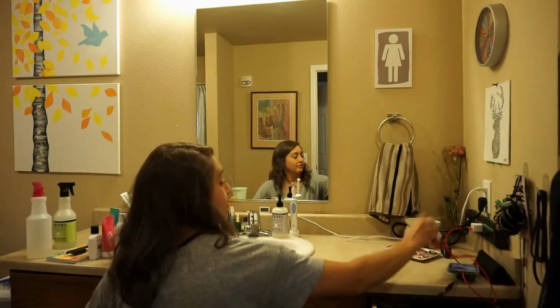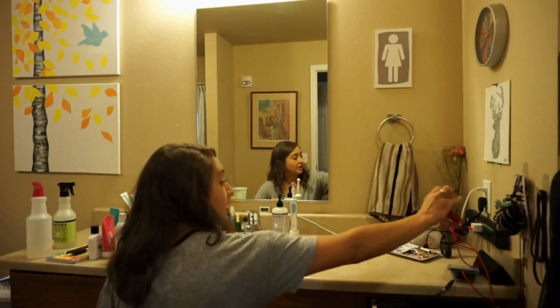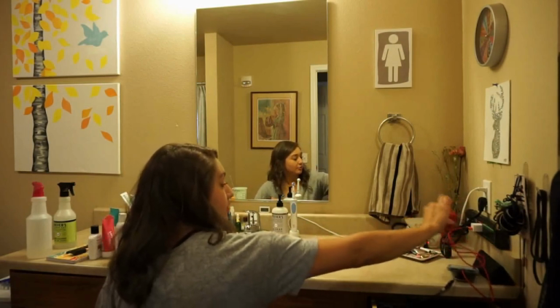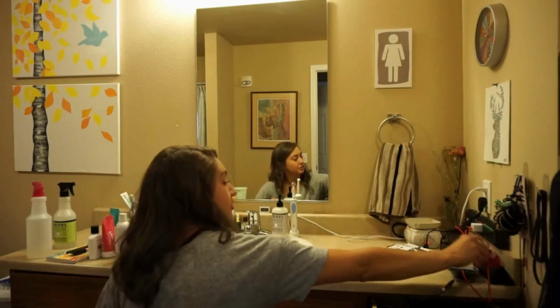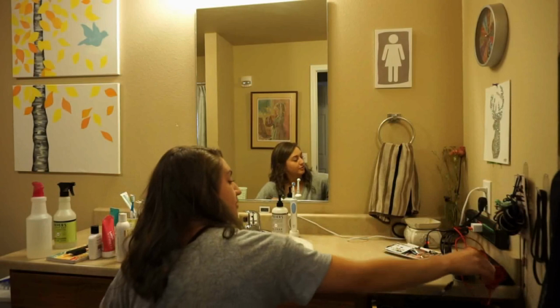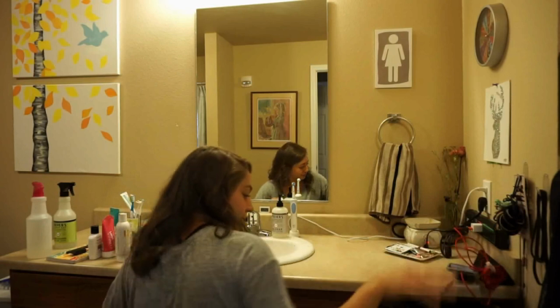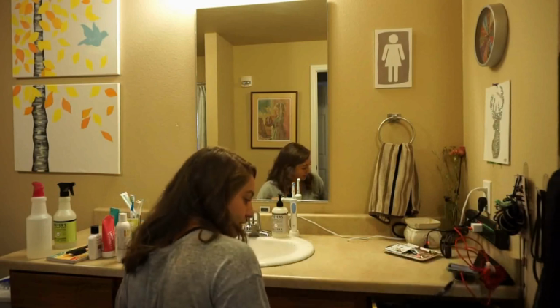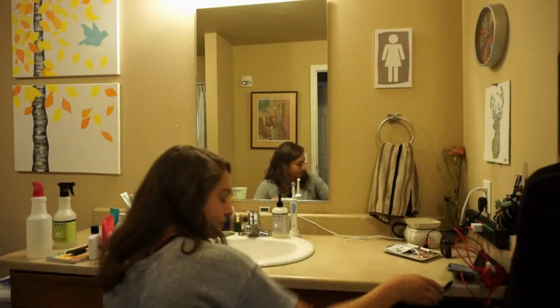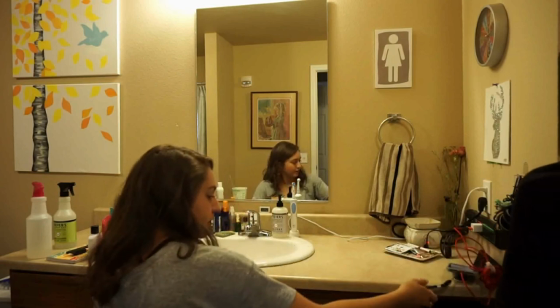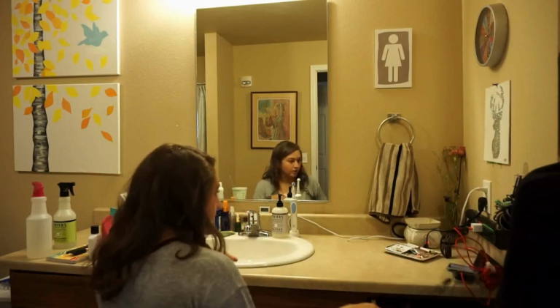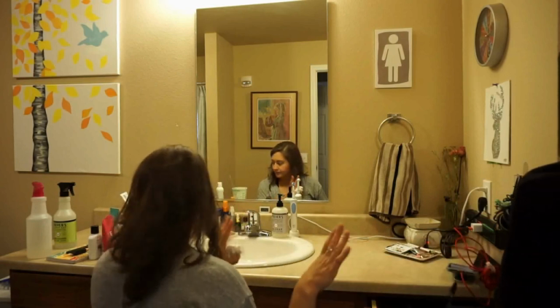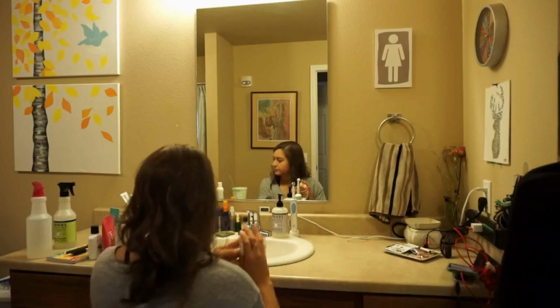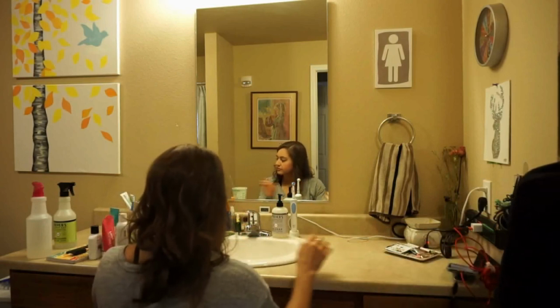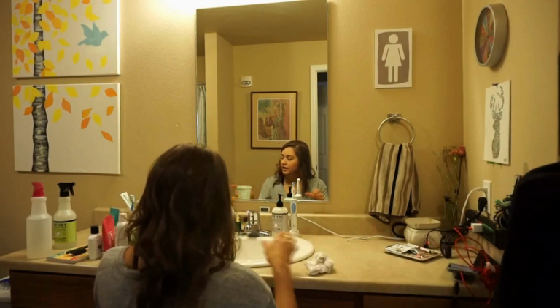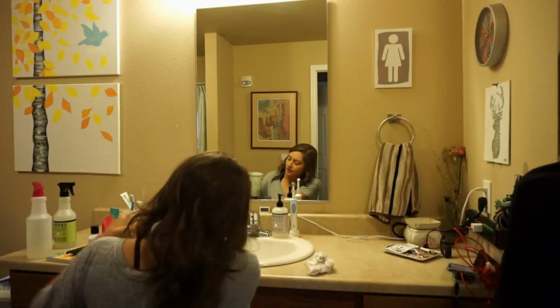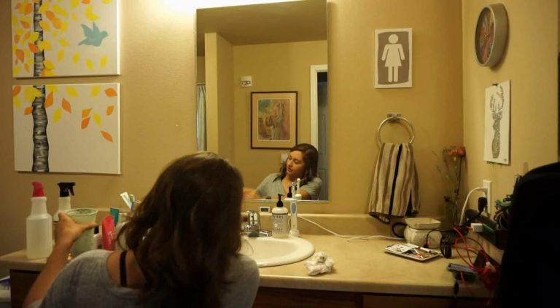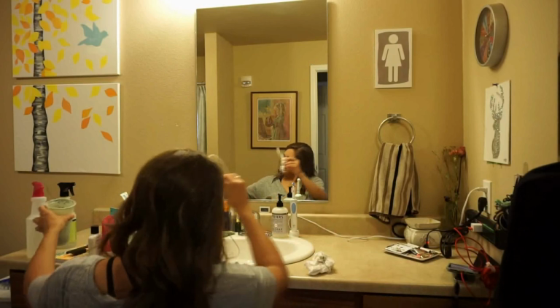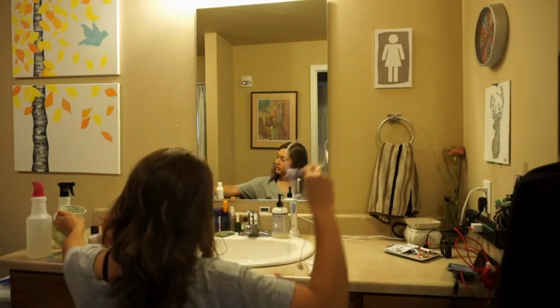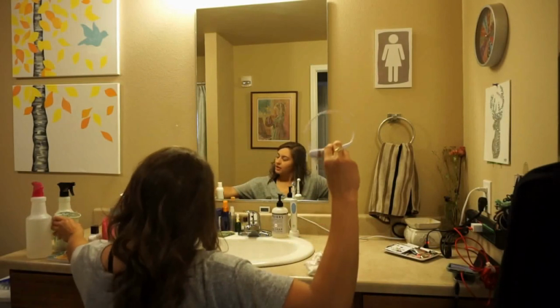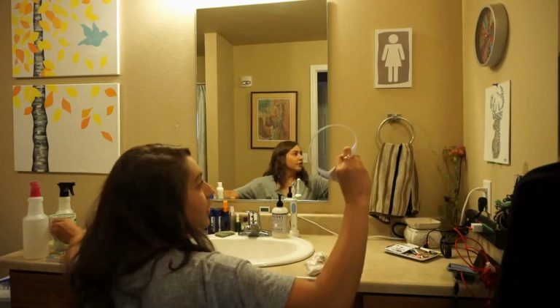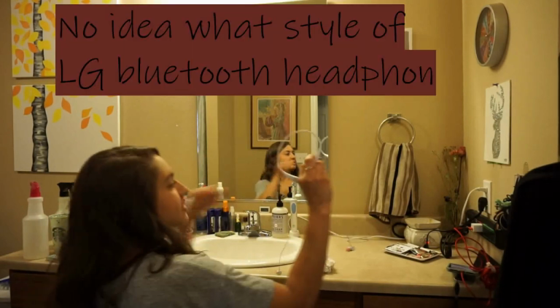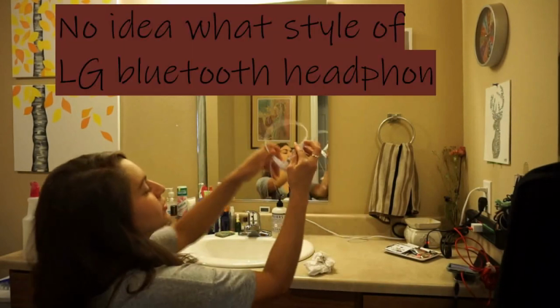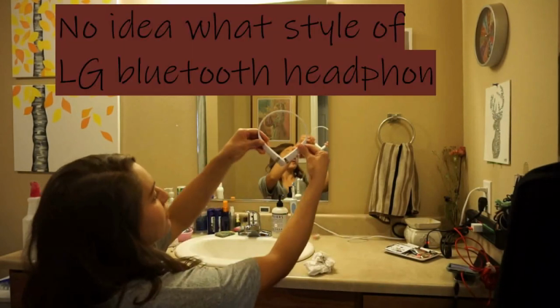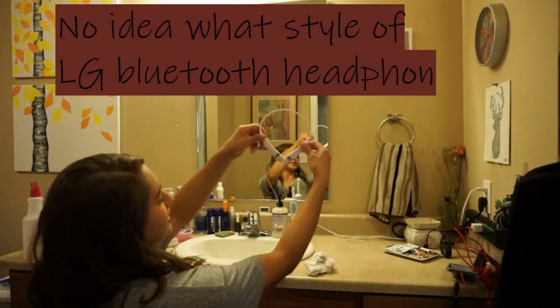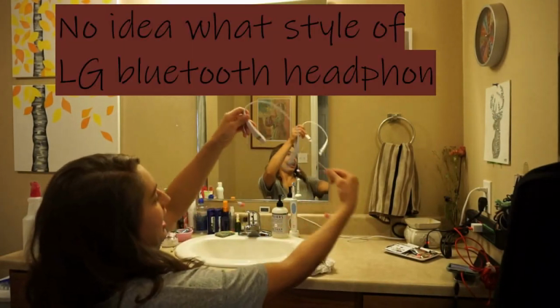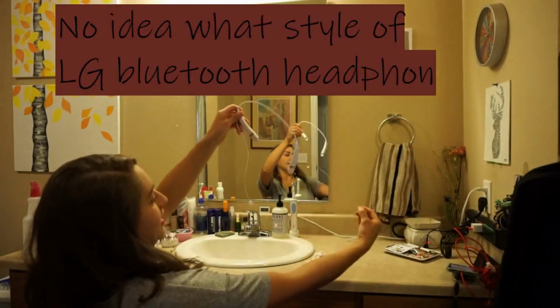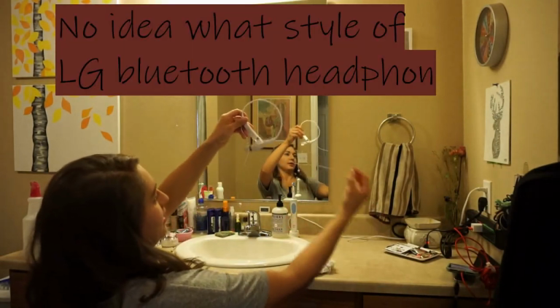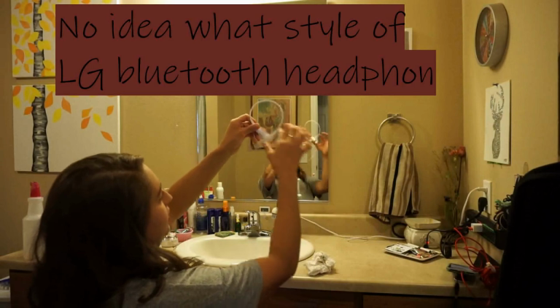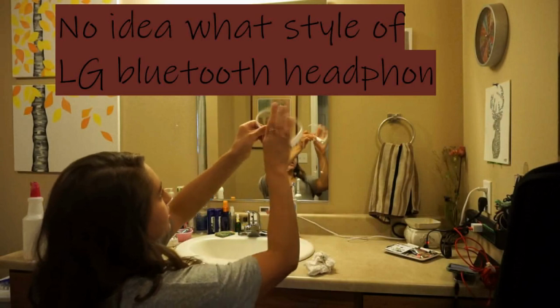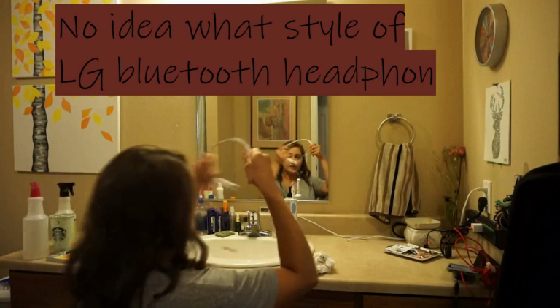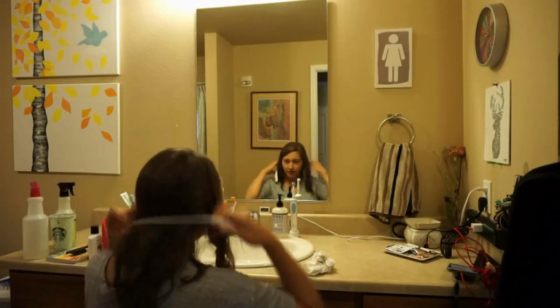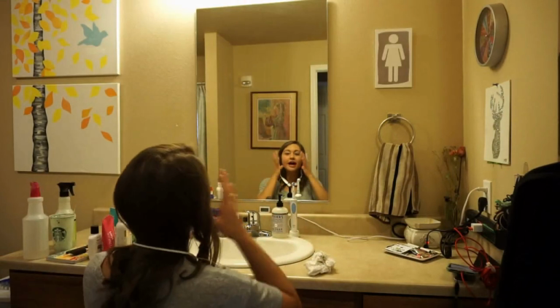I have the longest cord possible for the bathroom — I don't know why. And then headphones. These are my Bluetooth headphones that I love so much. They just go around my neck.